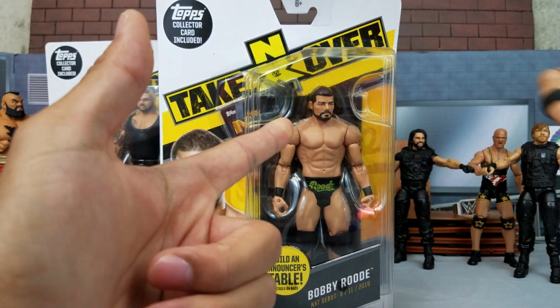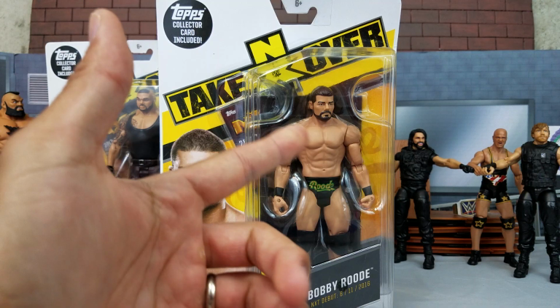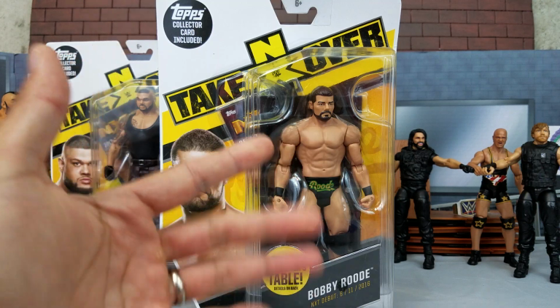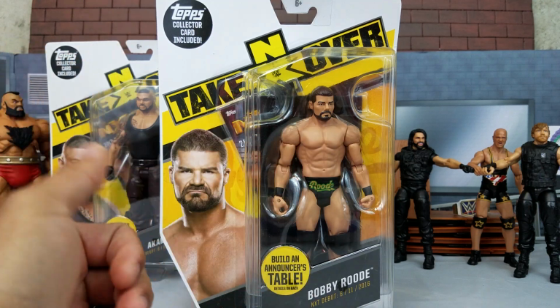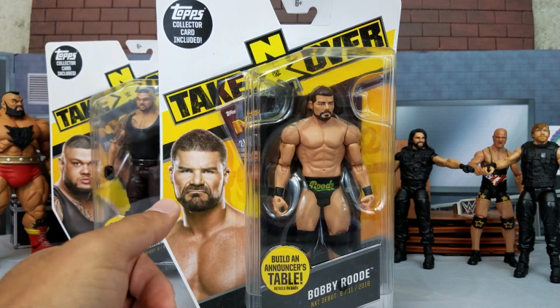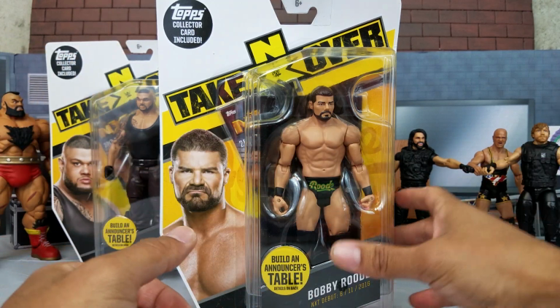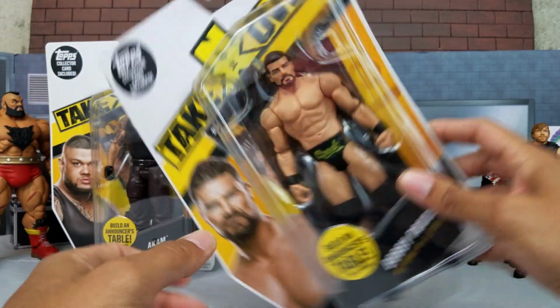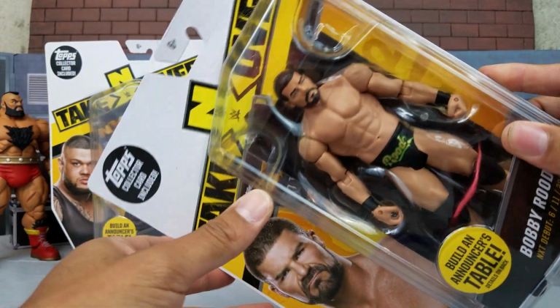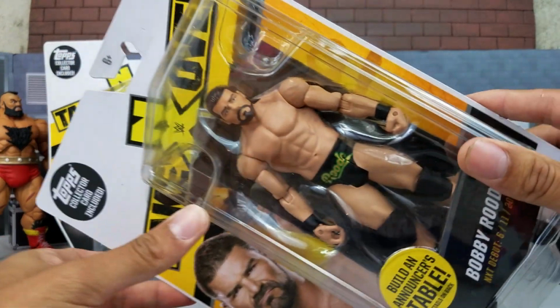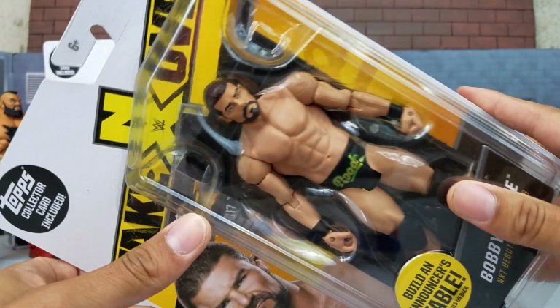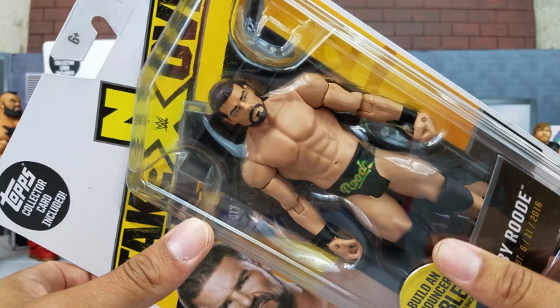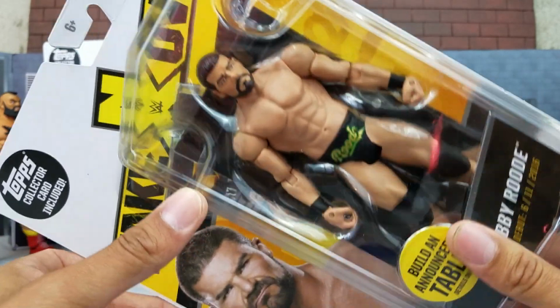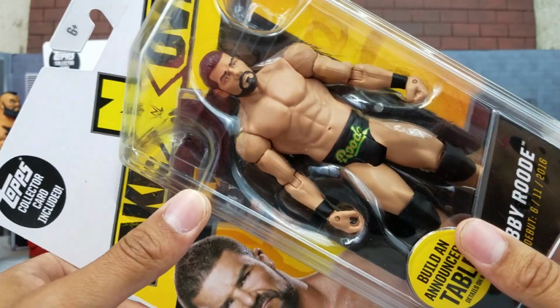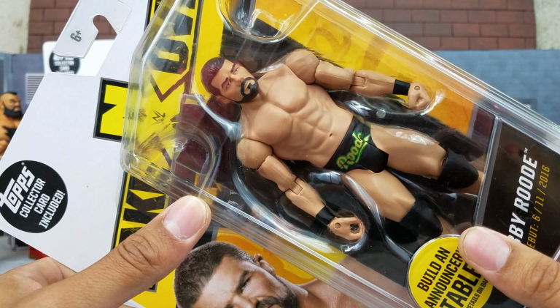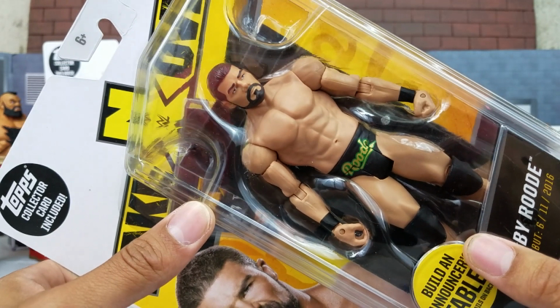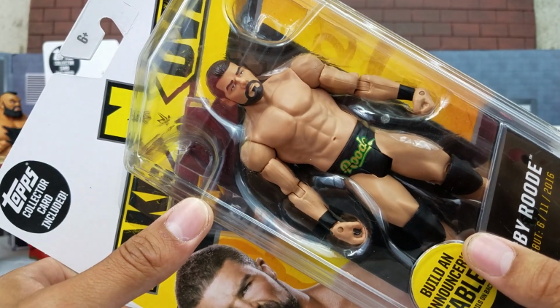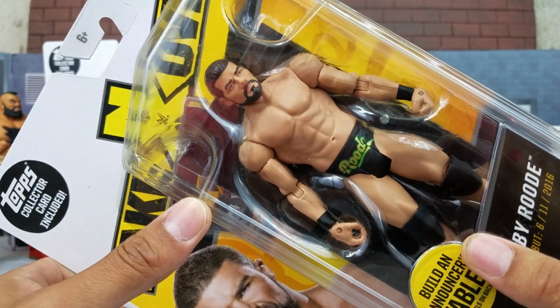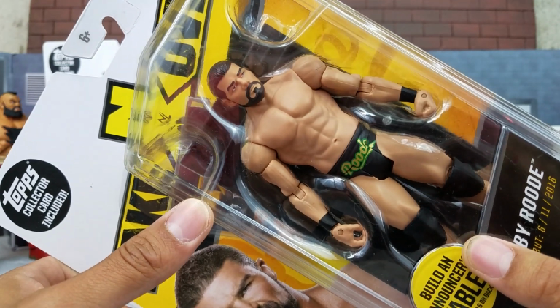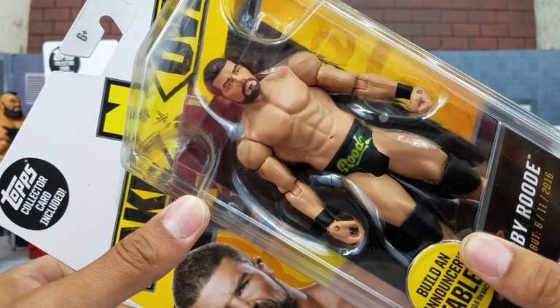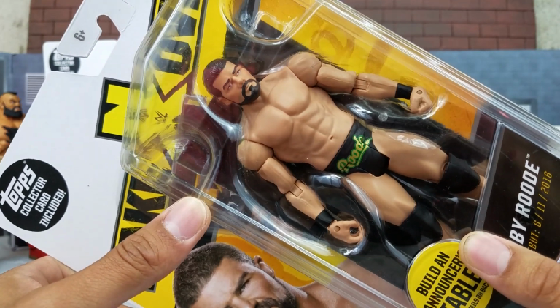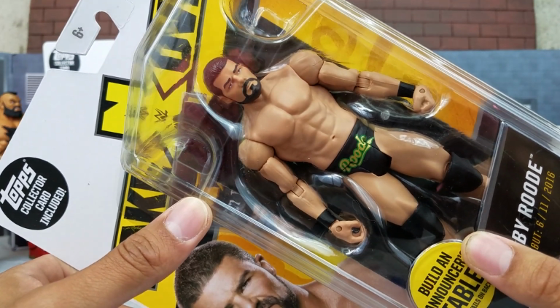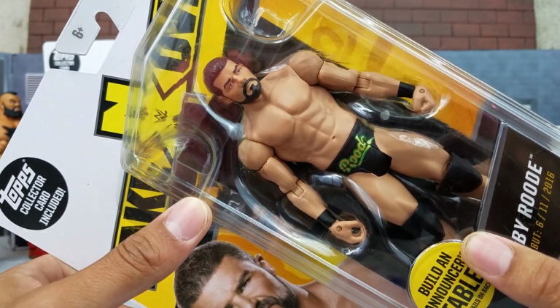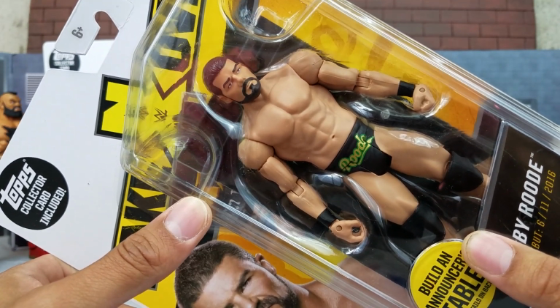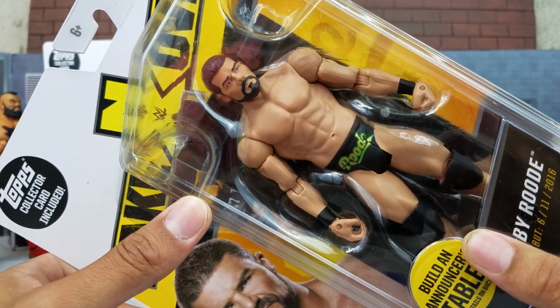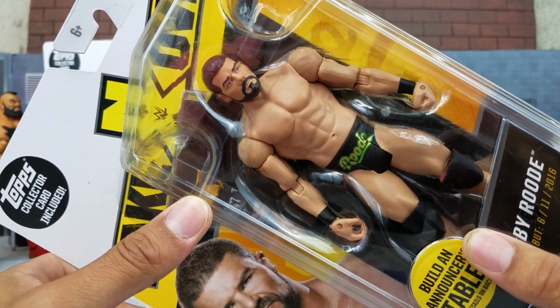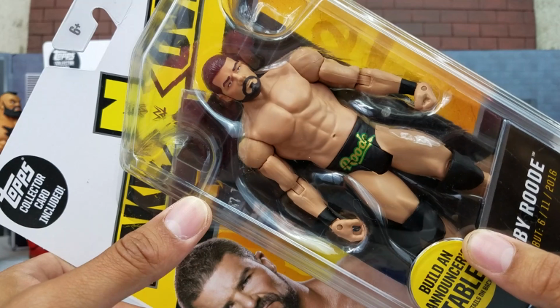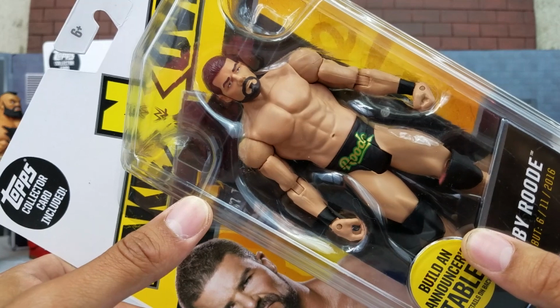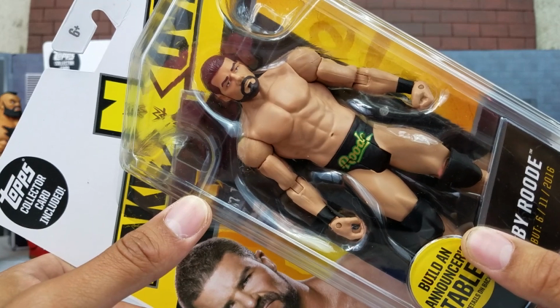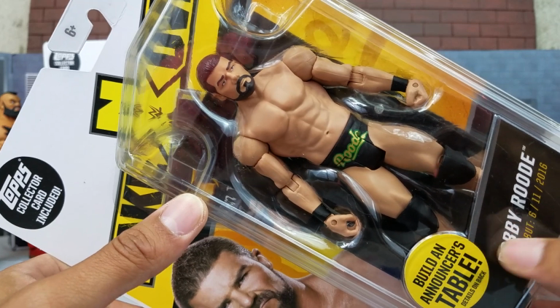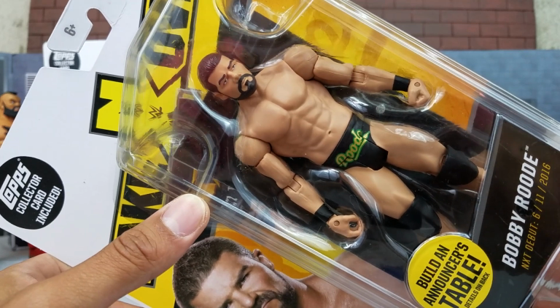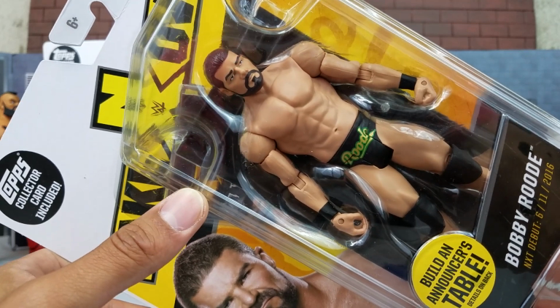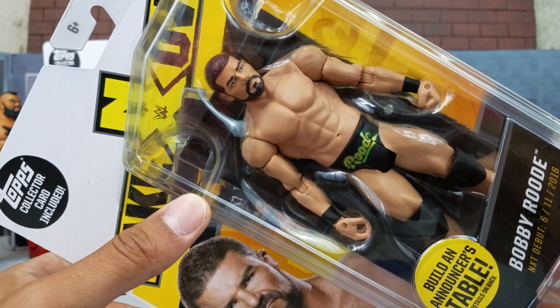The head scan? Oh man, I love it. I really do love it. I can definitely see why people say that he looks like Triple H. If you grab your Triple H head scan and paint it dark brown or black, you've got your custom Bobby Roode right there at its finest.